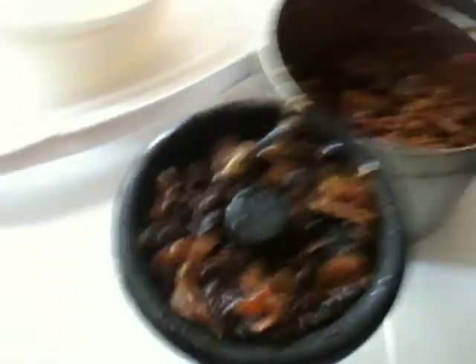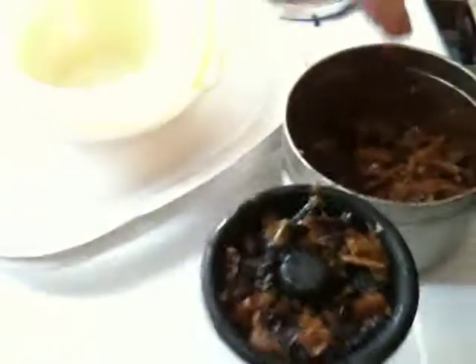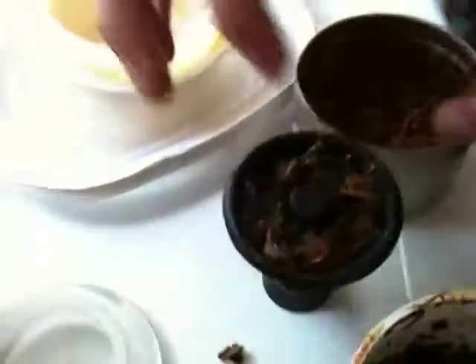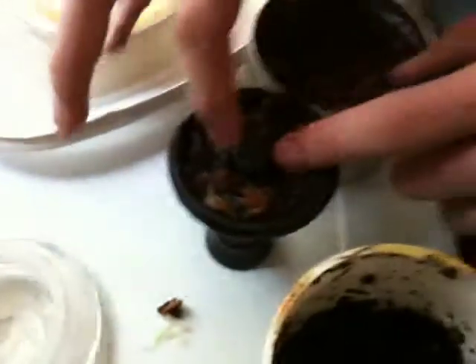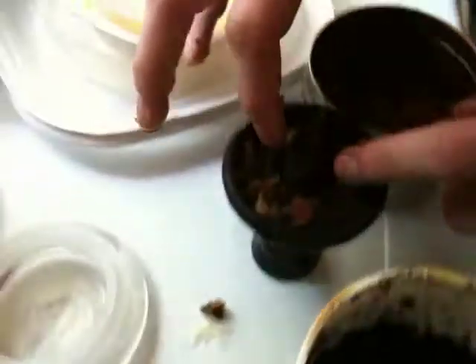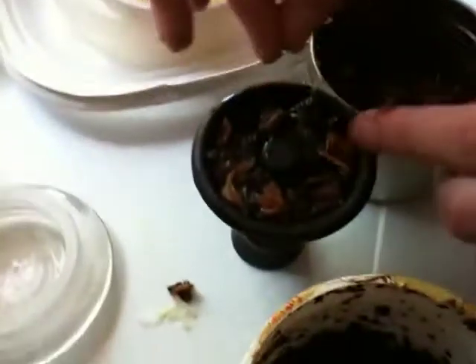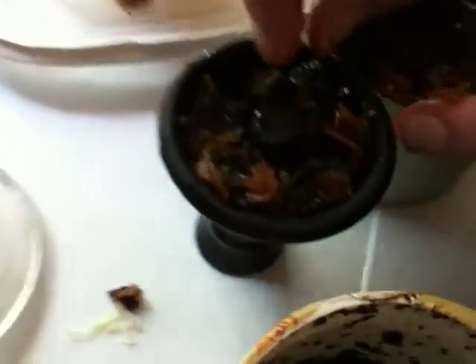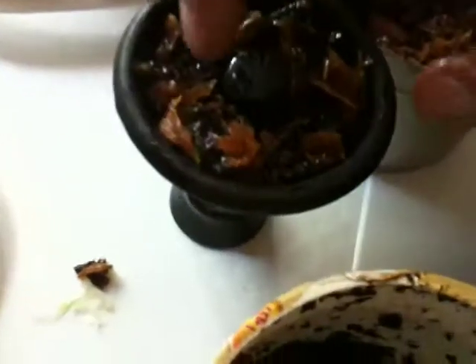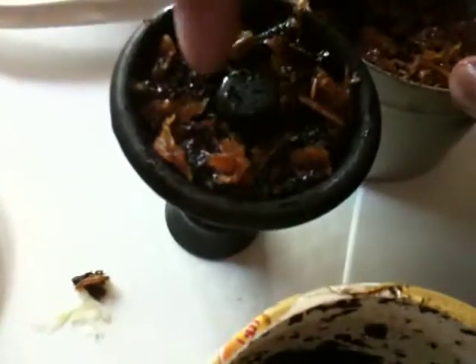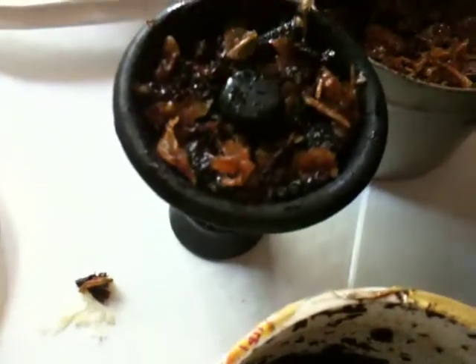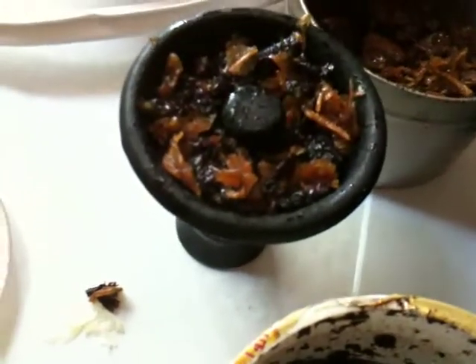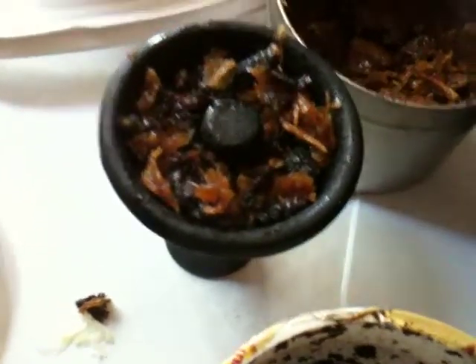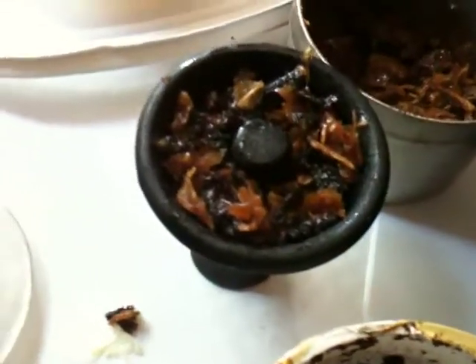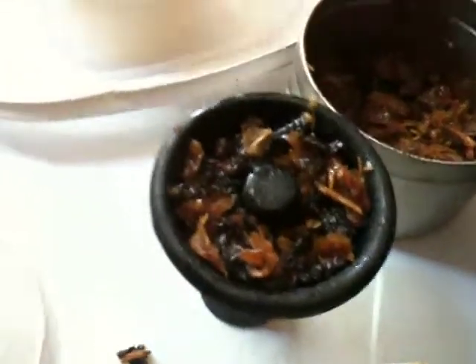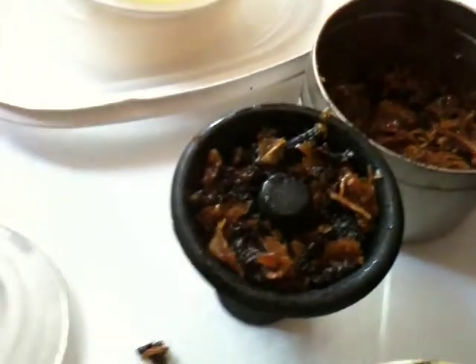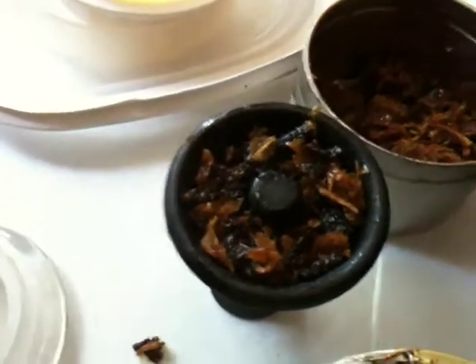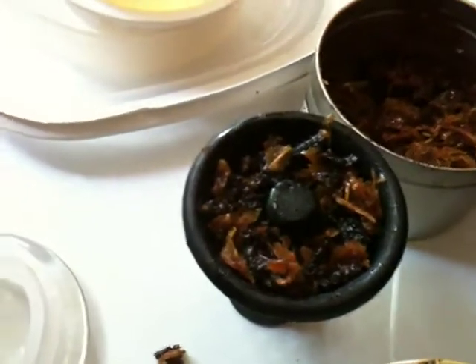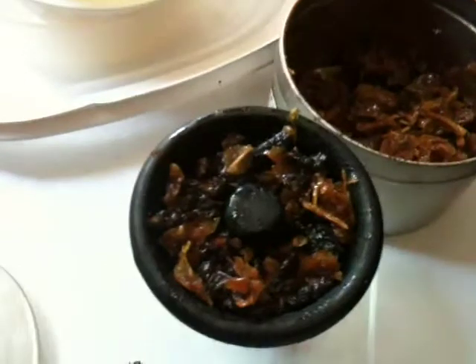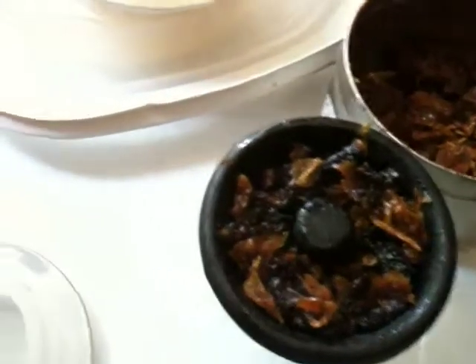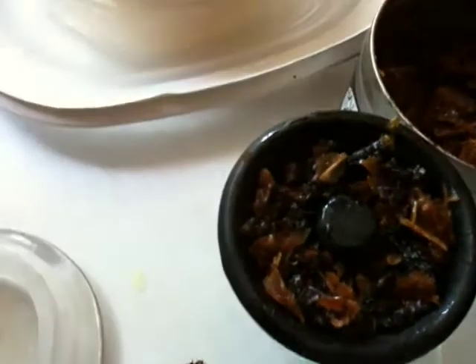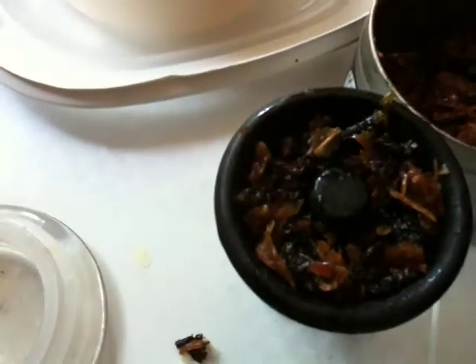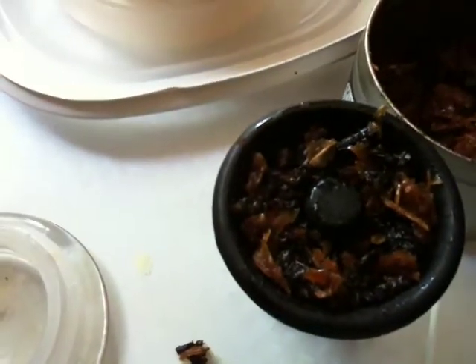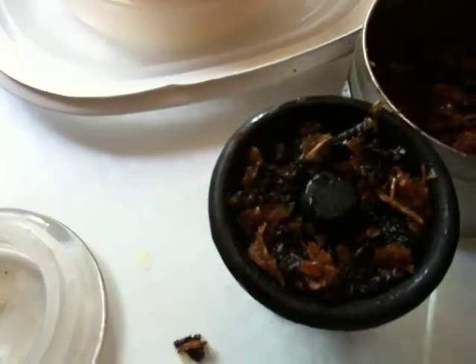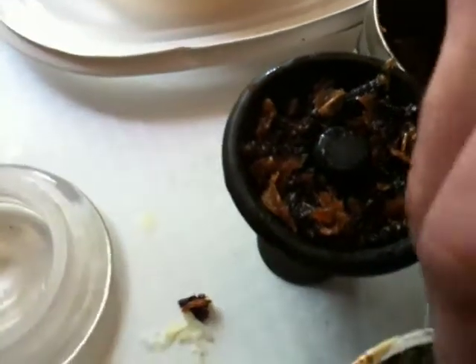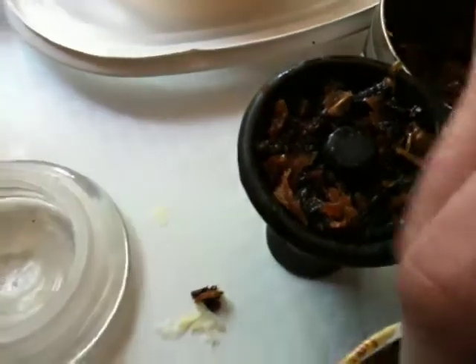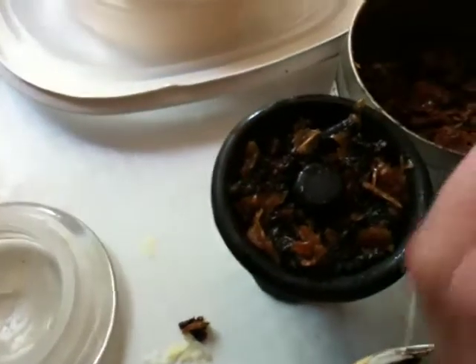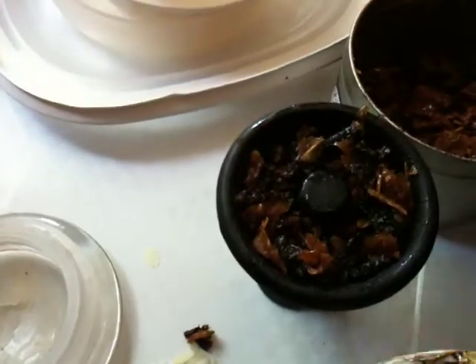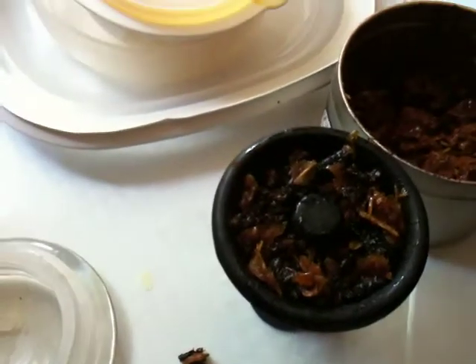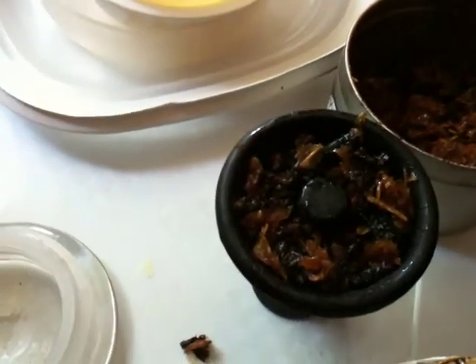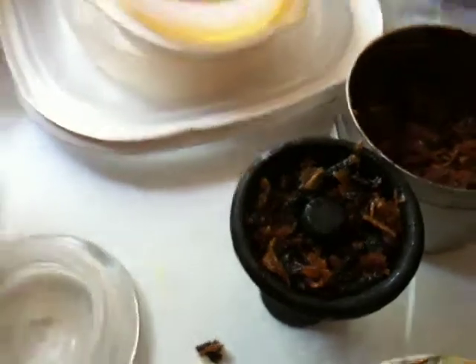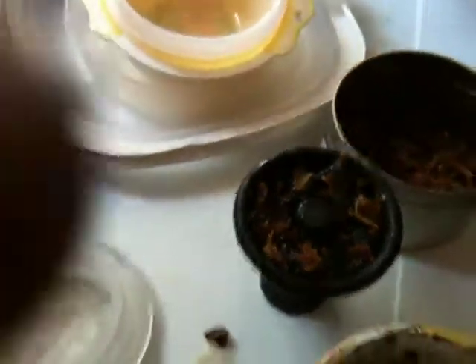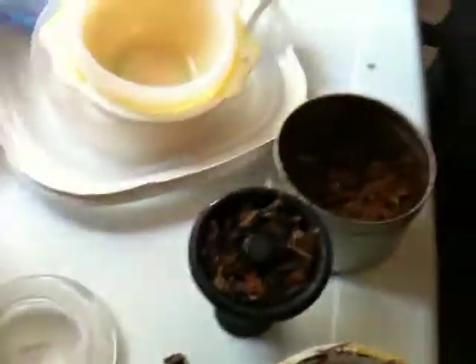We don't have a toothpick, but normally you grab a toothpick and you move the tobacco away from the middle — spire for airflow. Anyway, that's how to pack a Vortex Bowl. See ya.